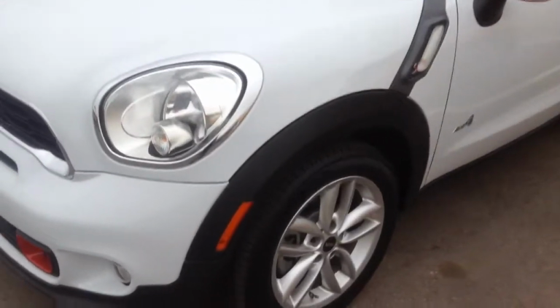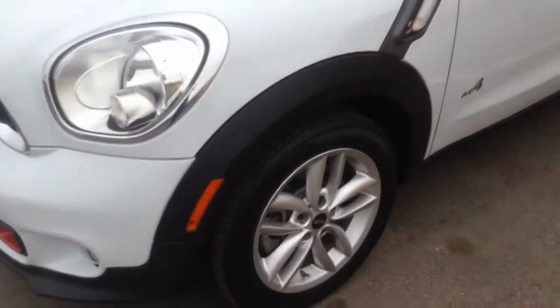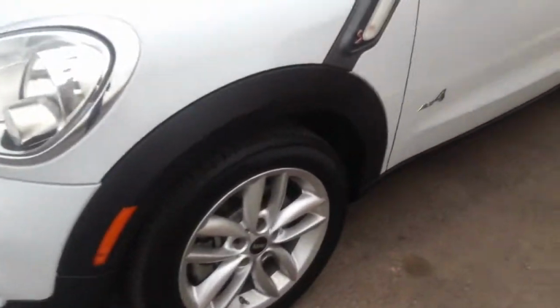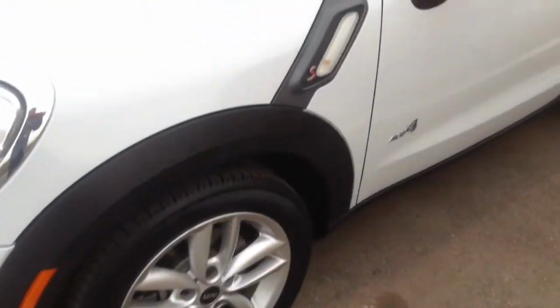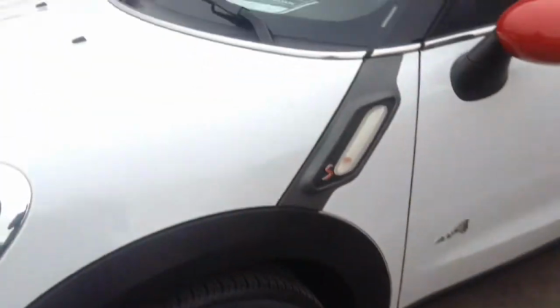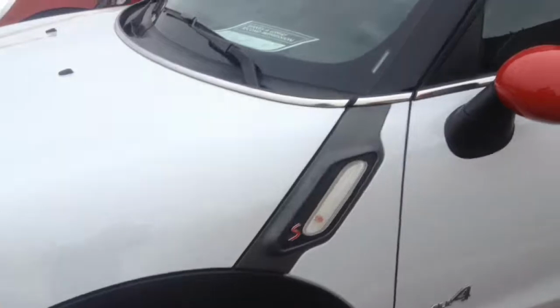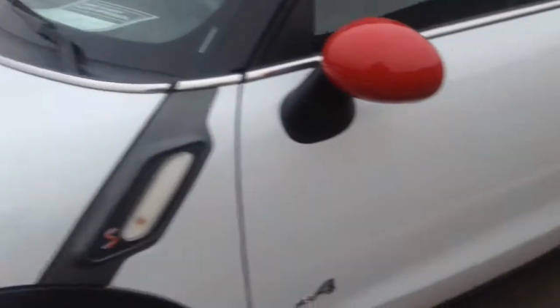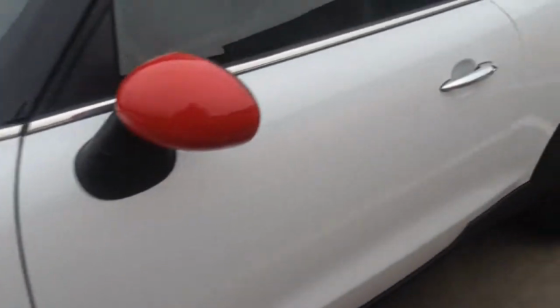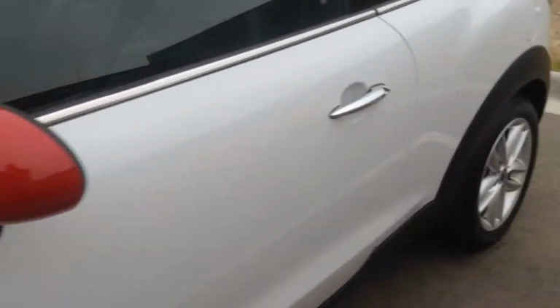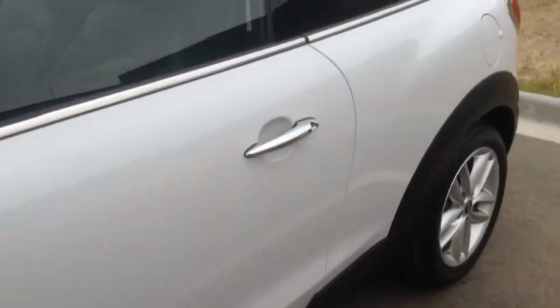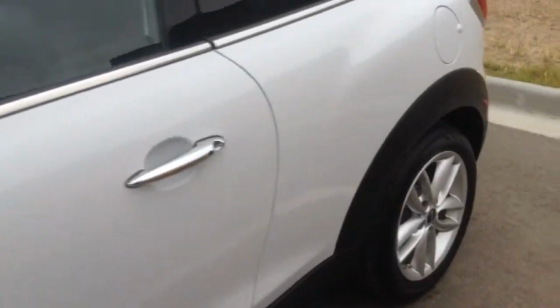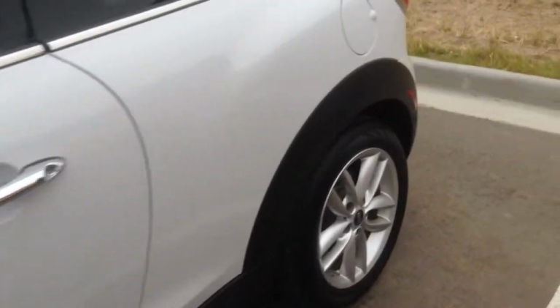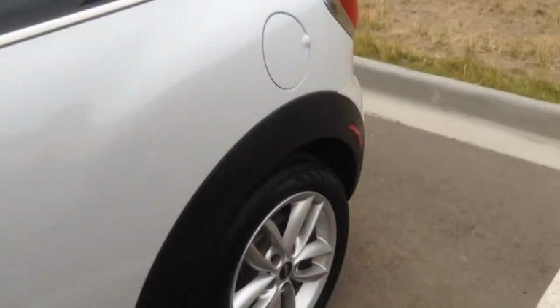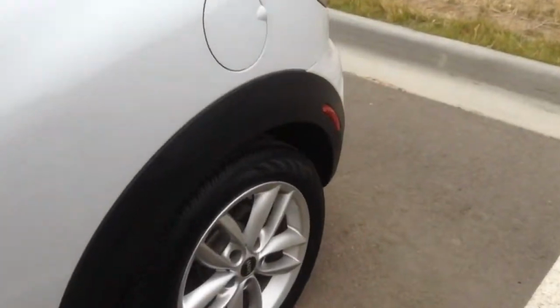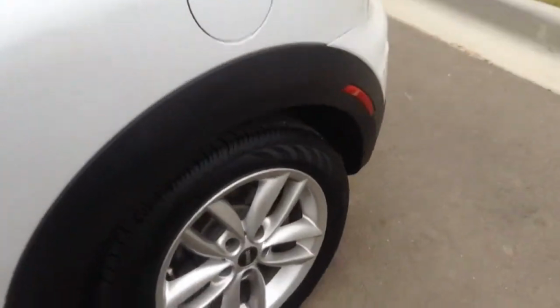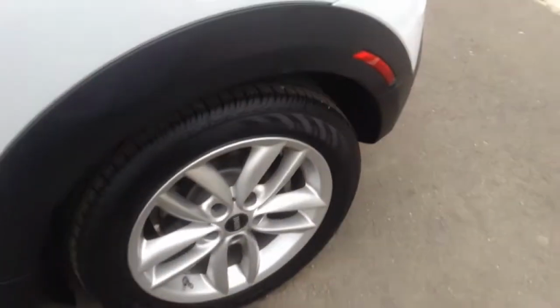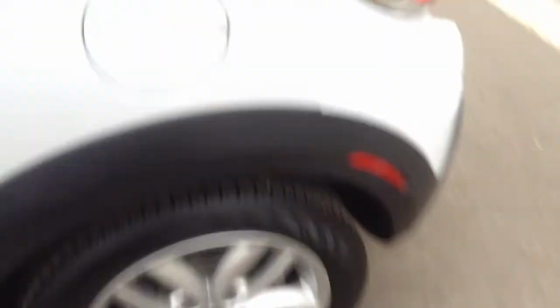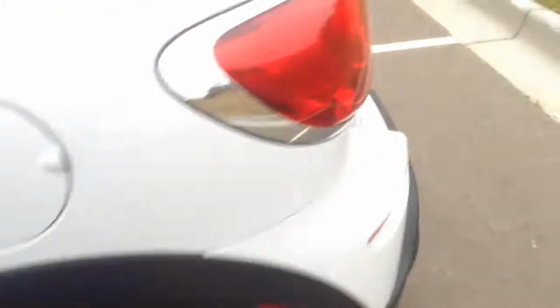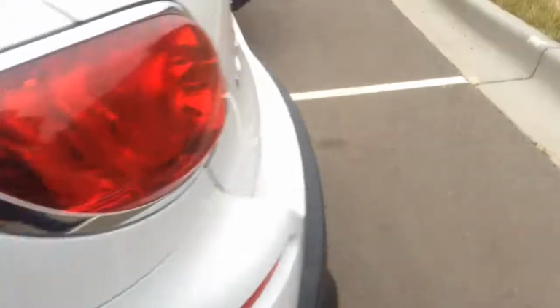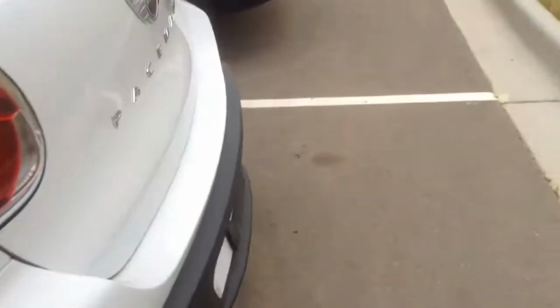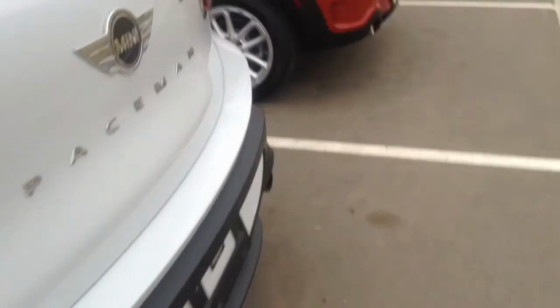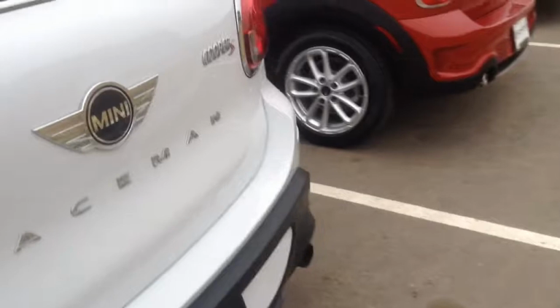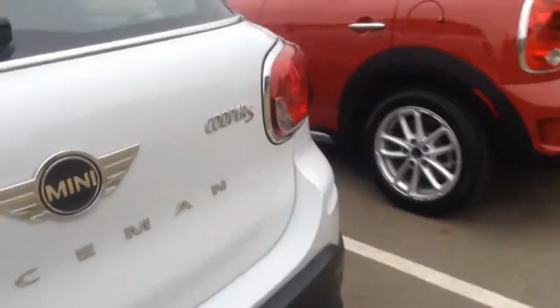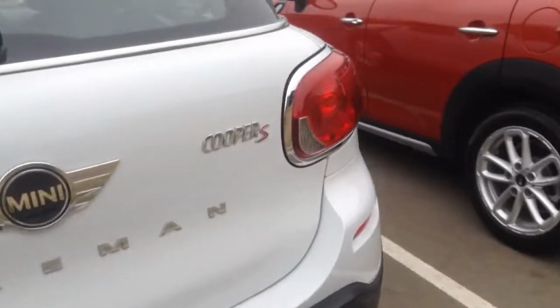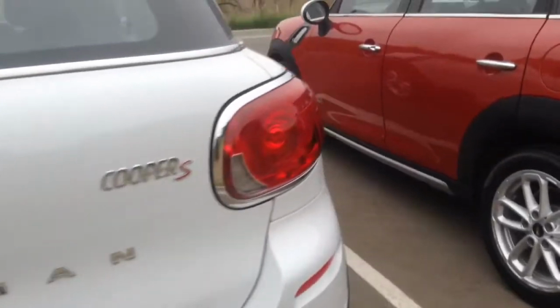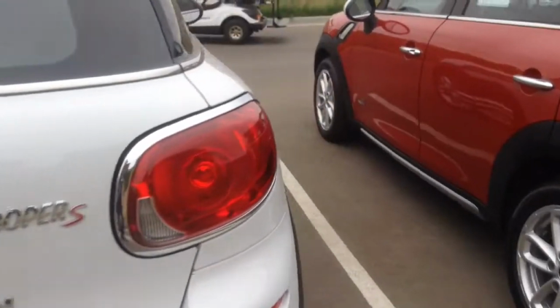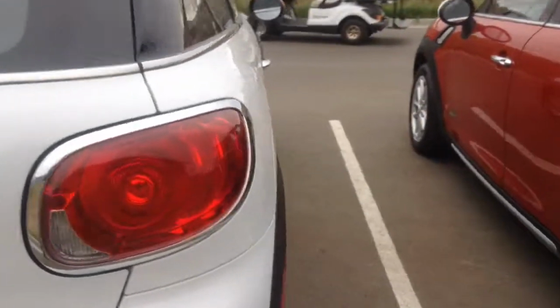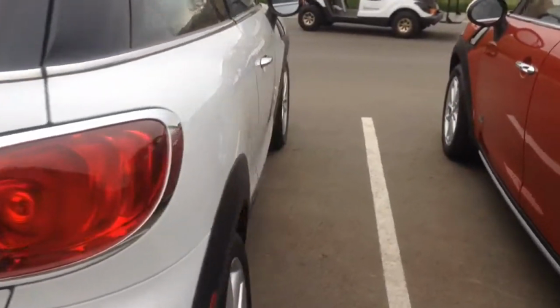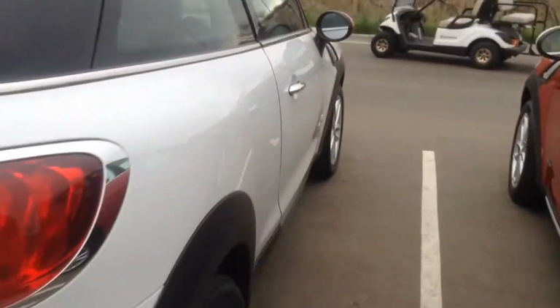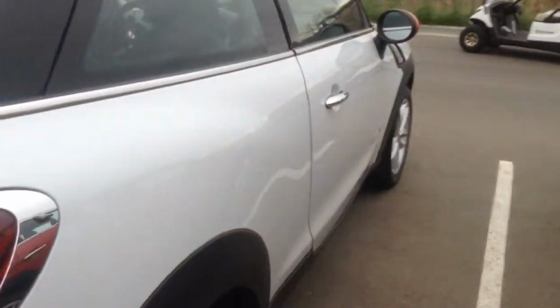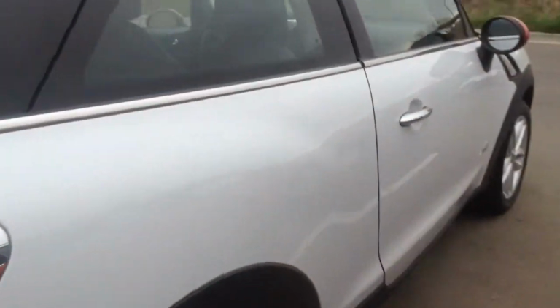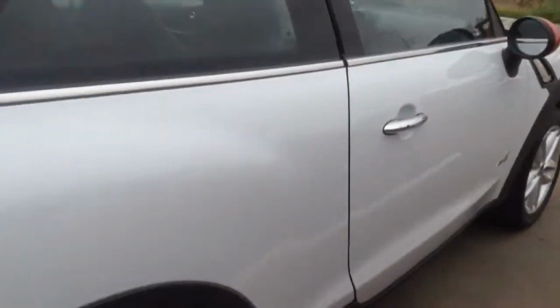Really, really clean all the way around. I don't see any scratches. Tires look to be in great condition. No dents. I don't see any hail damage.